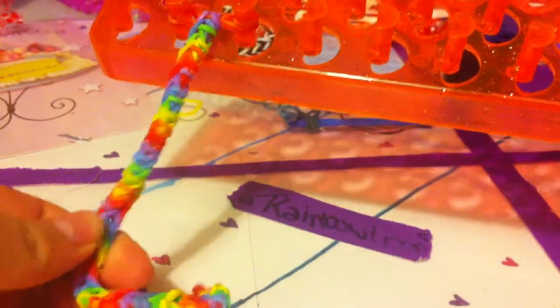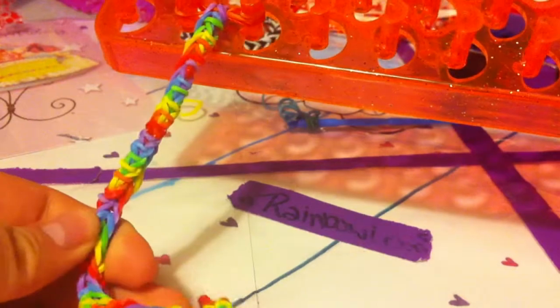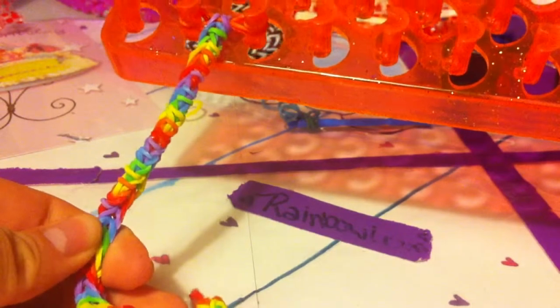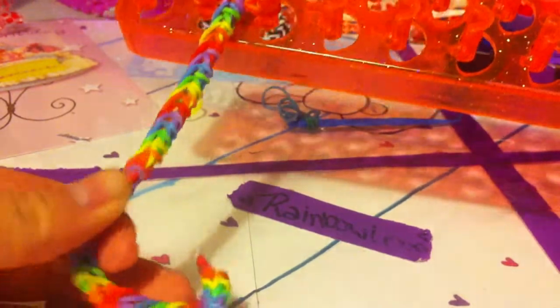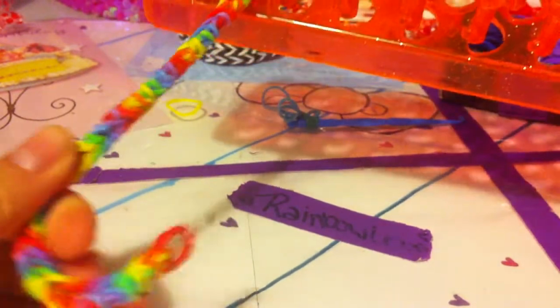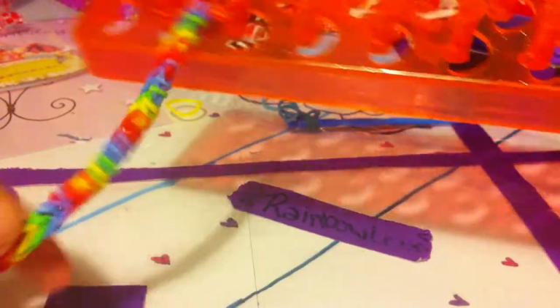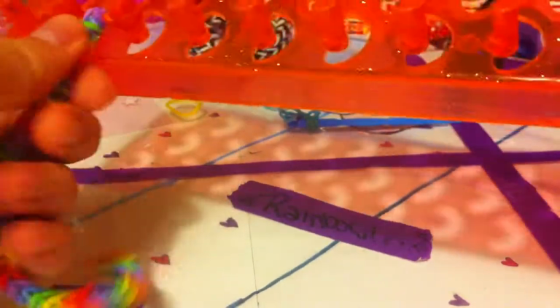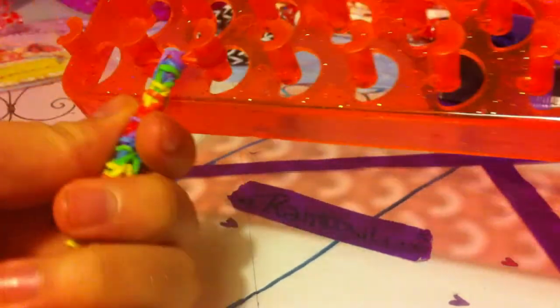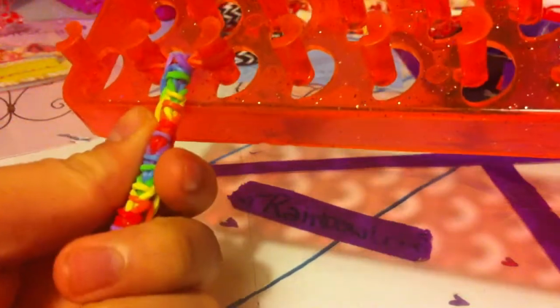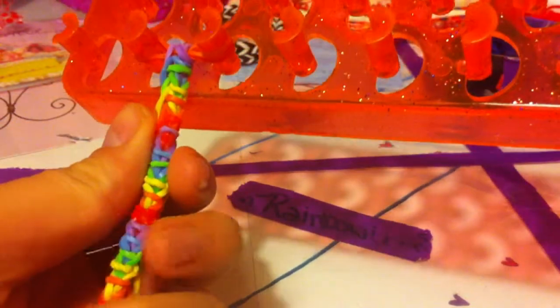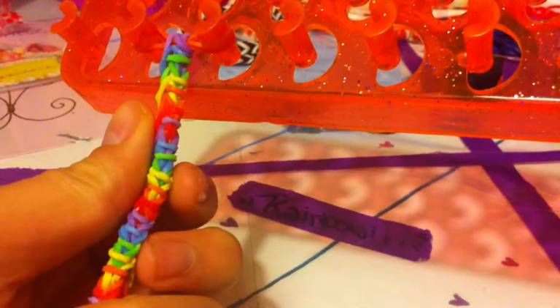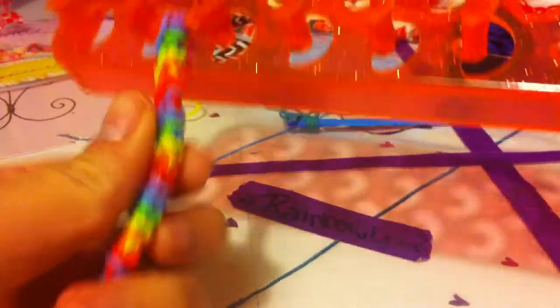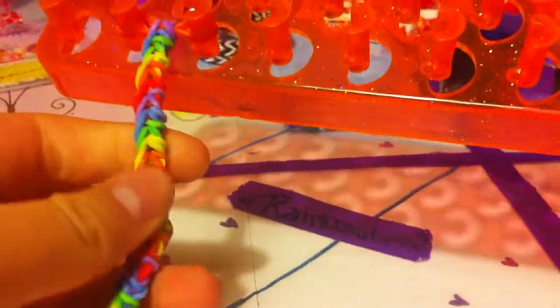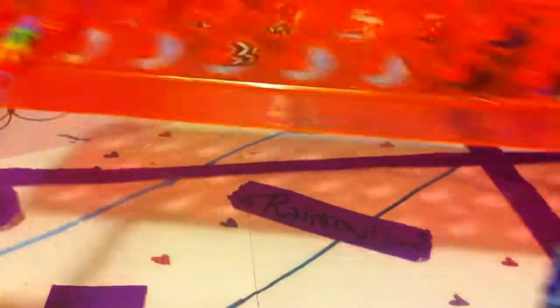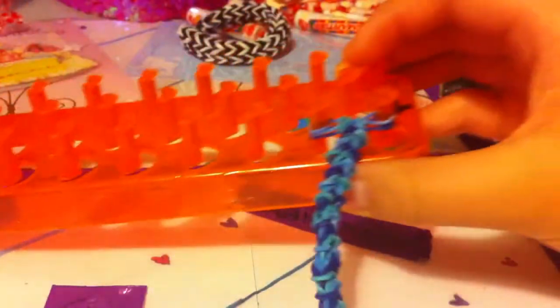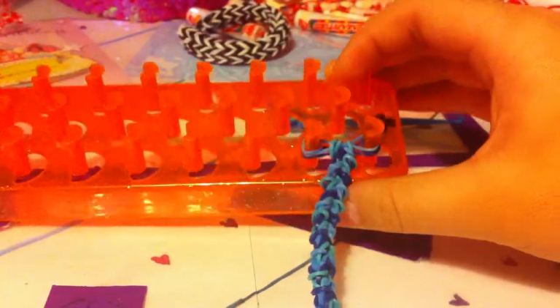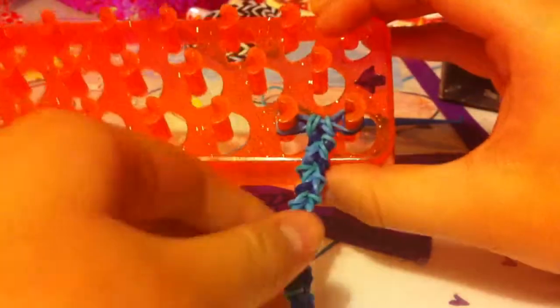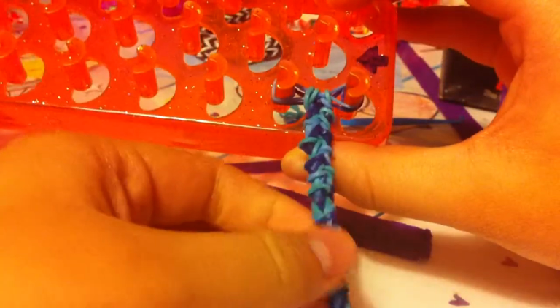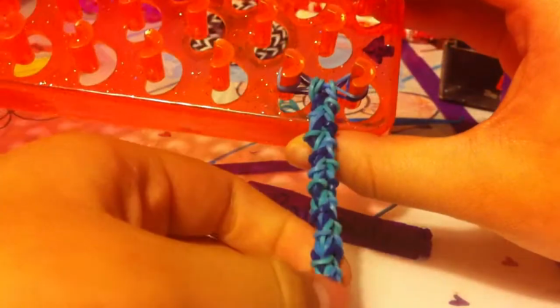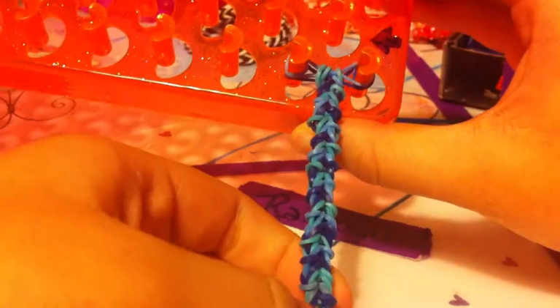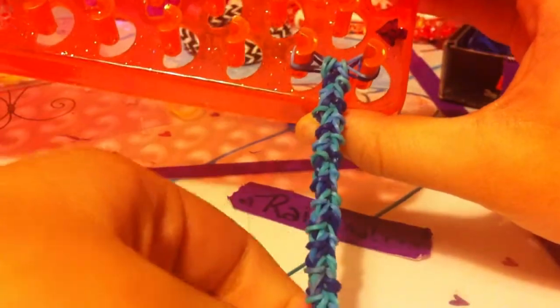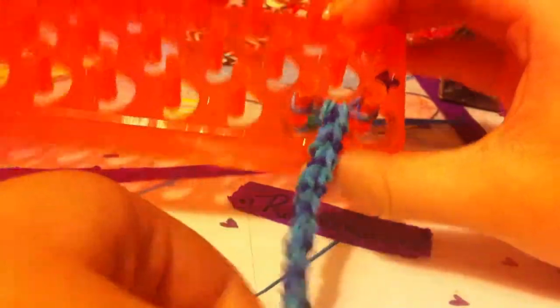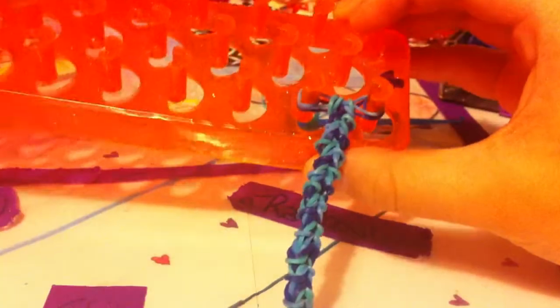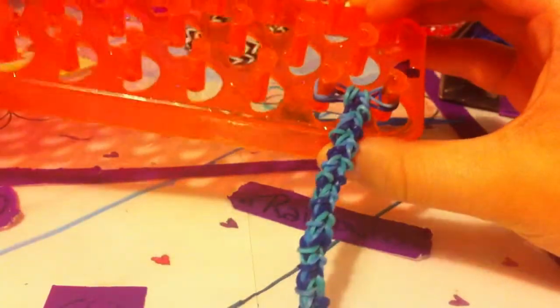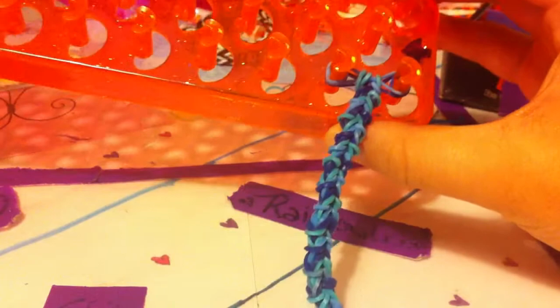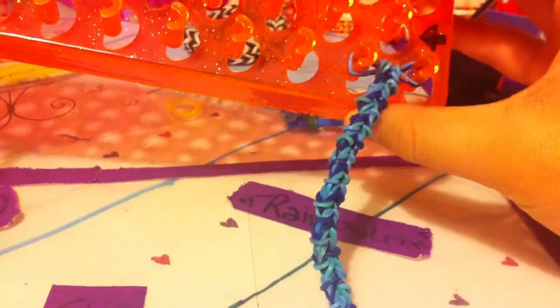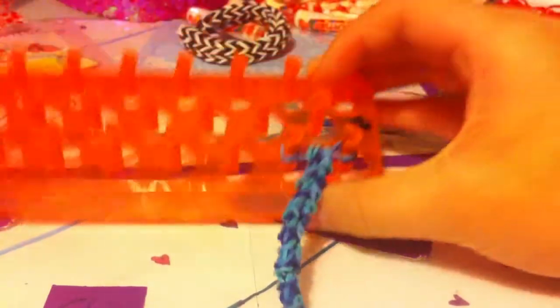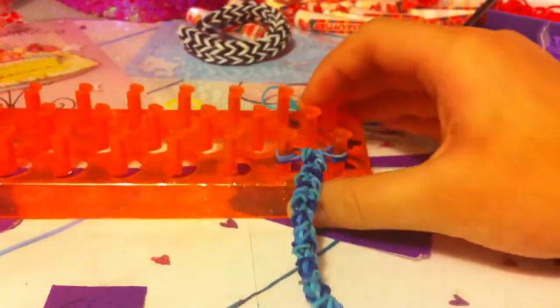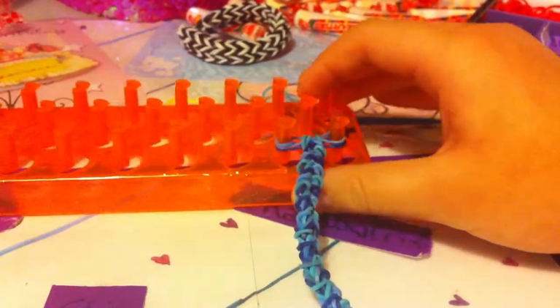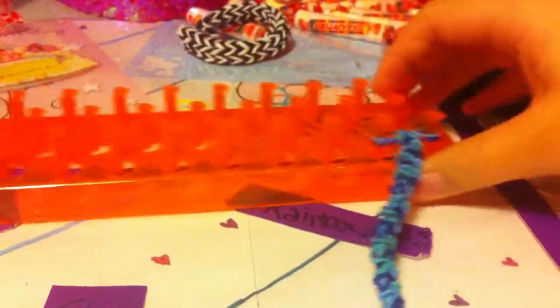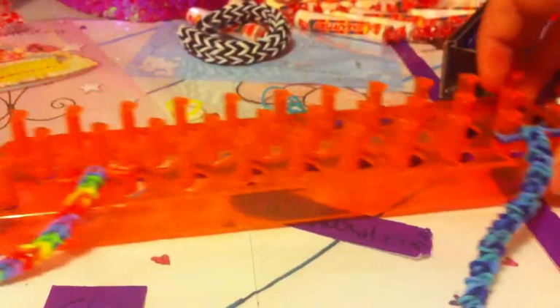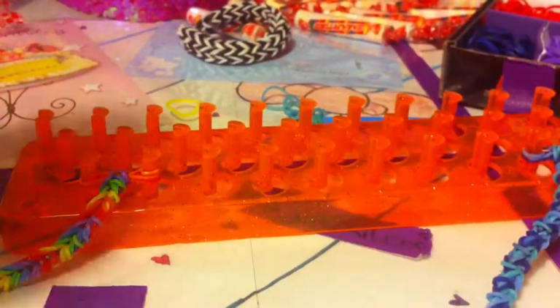It's called the Trapped Fish, and this is what it looks like. It's a very similar way to make as the Stitched Fish, but it looks different. So let's get started.